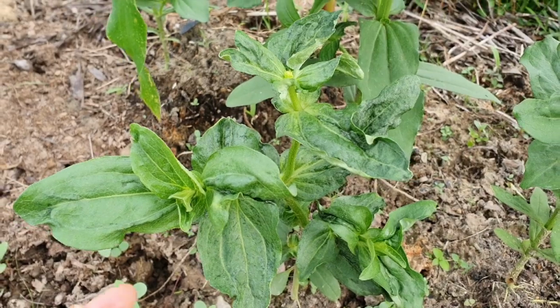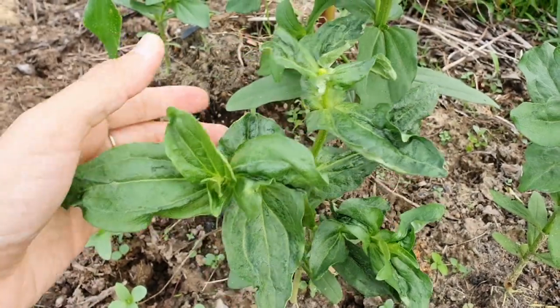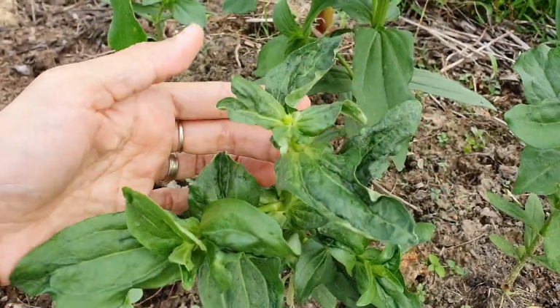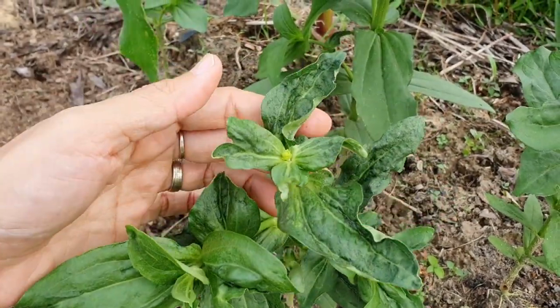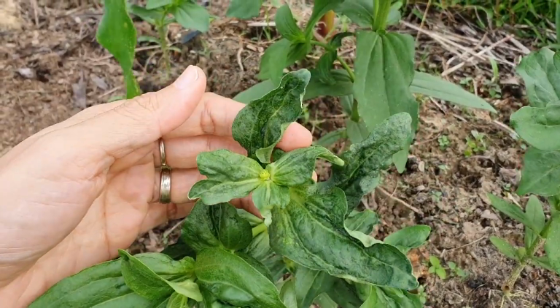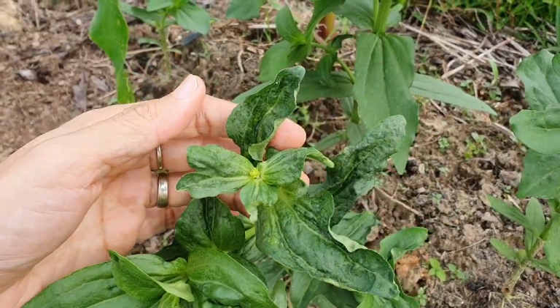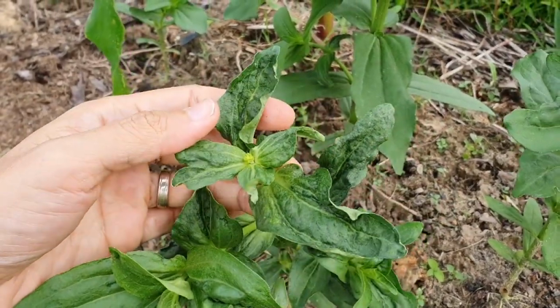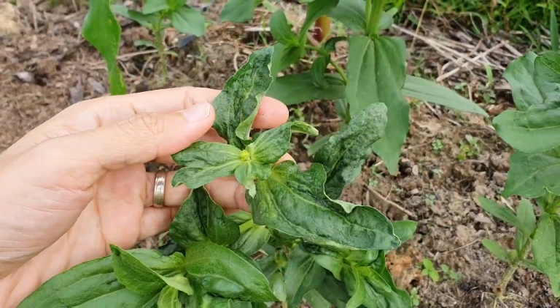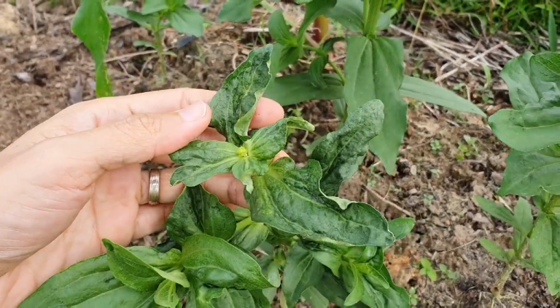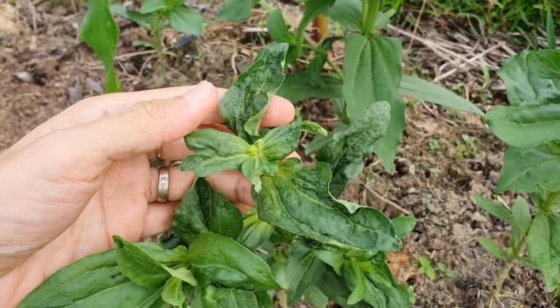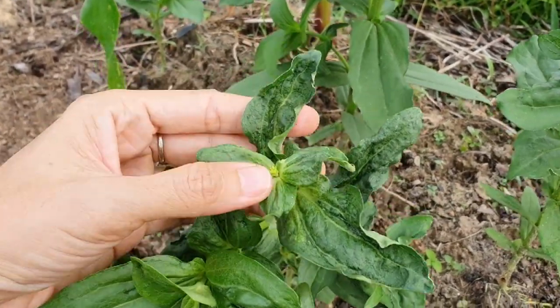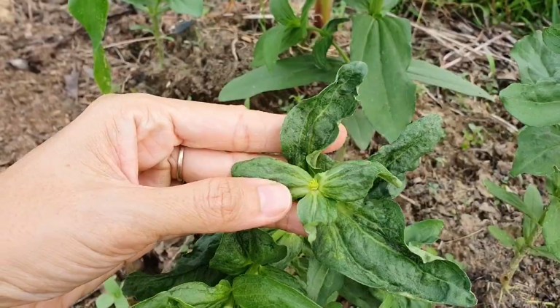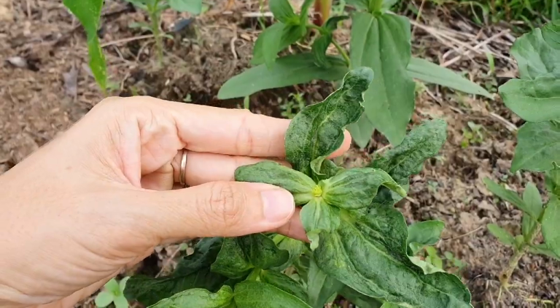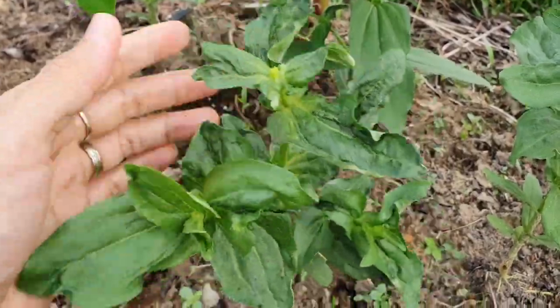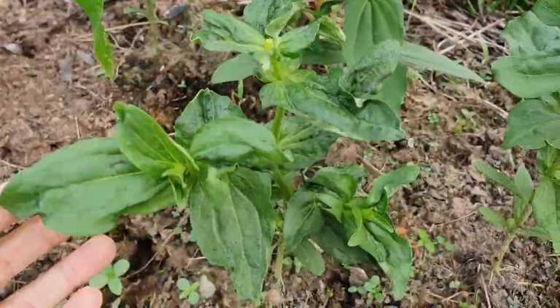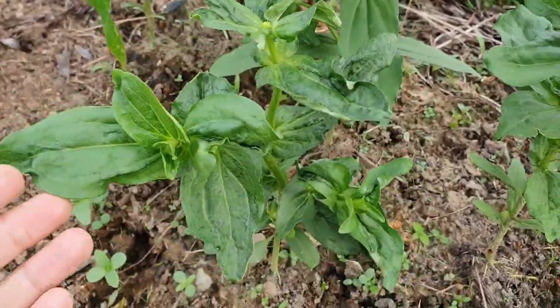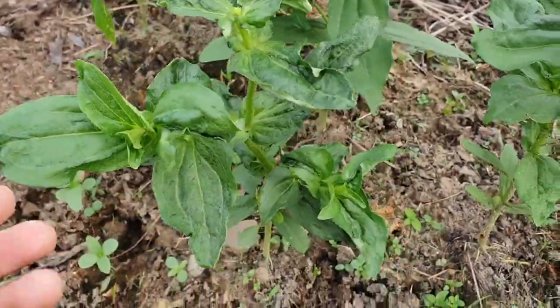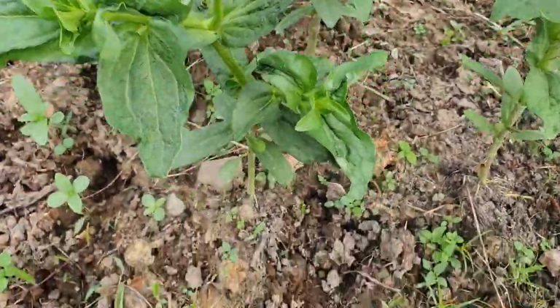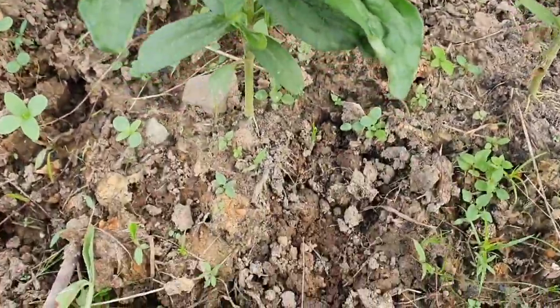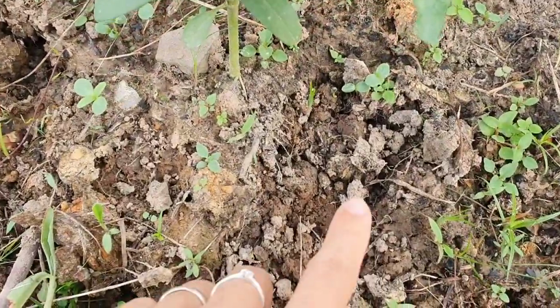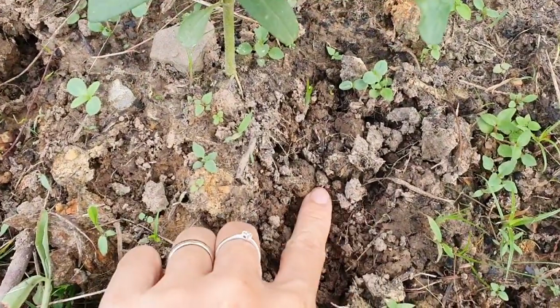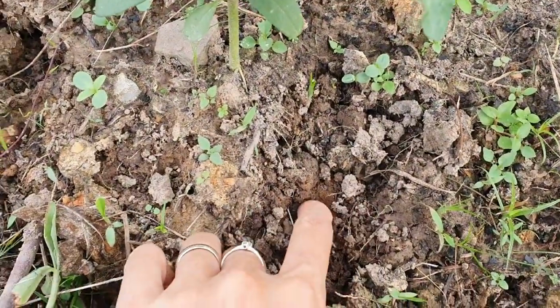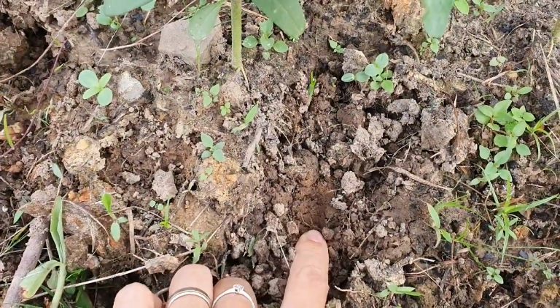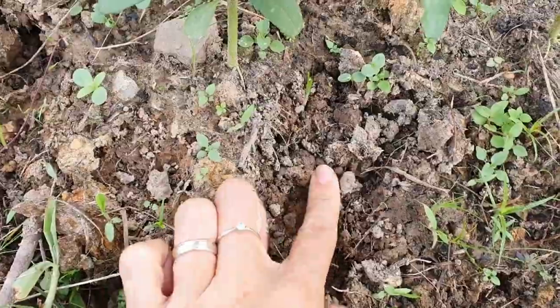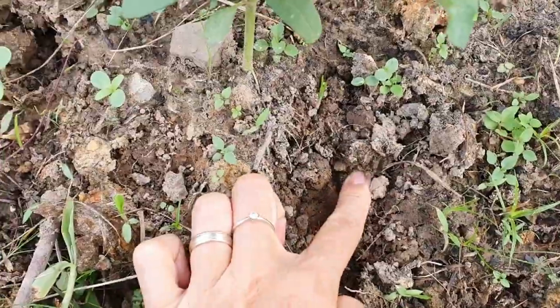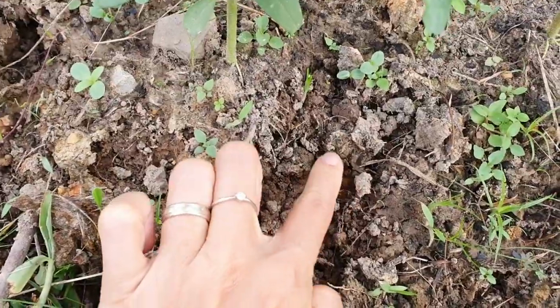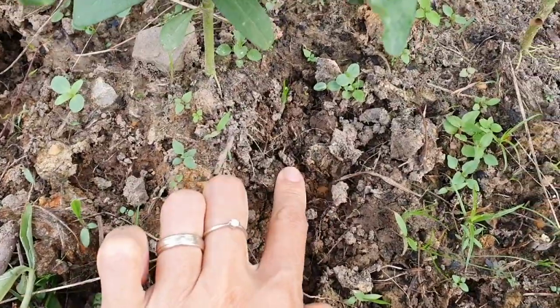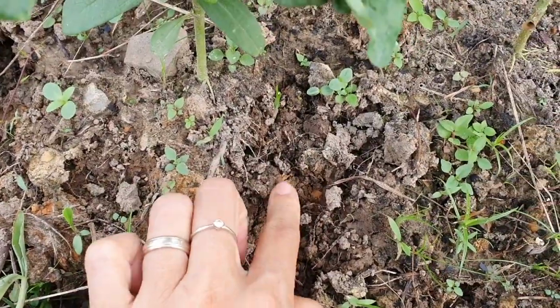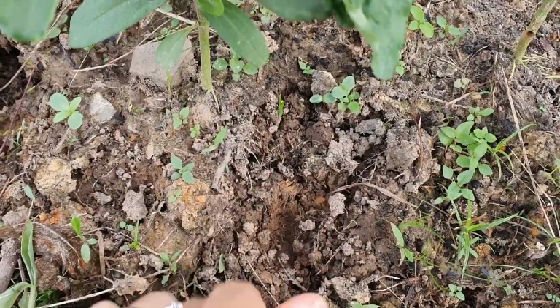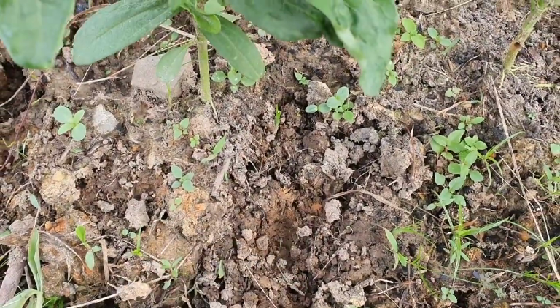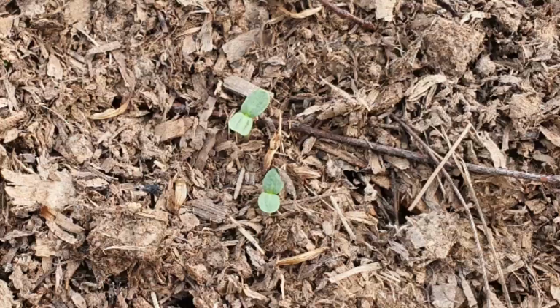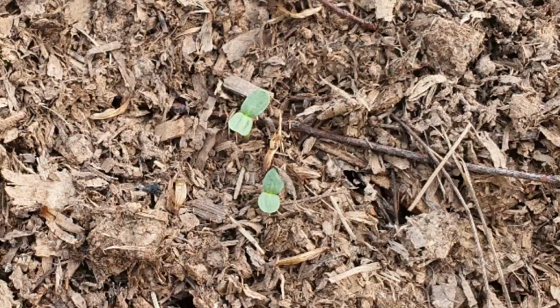Another possible problem with zinnias is wrinkly leaves on young seedlings, and this is a sign of over-watering. If your soil remains wet even after 3 days of watering or rain, then the soil is too wet. So plant them in well-draining soil.